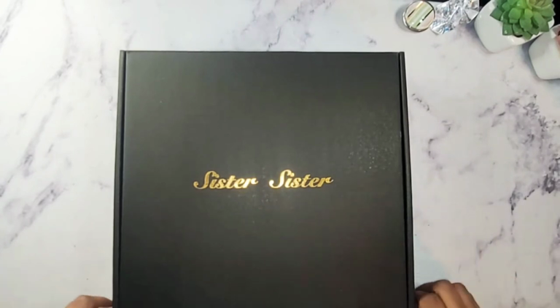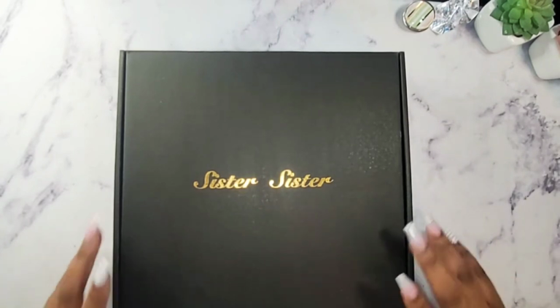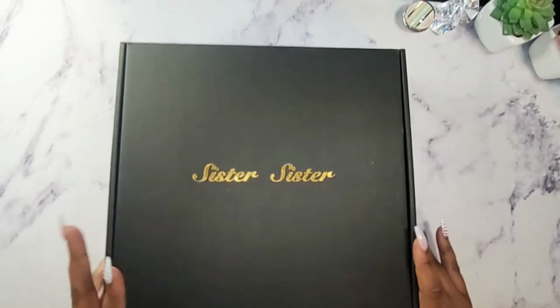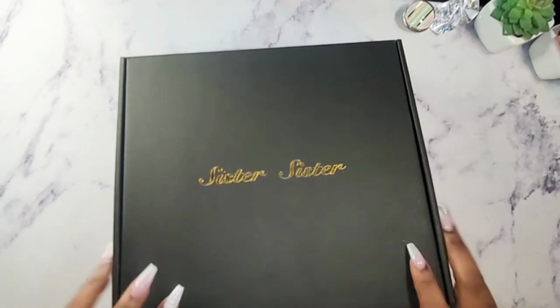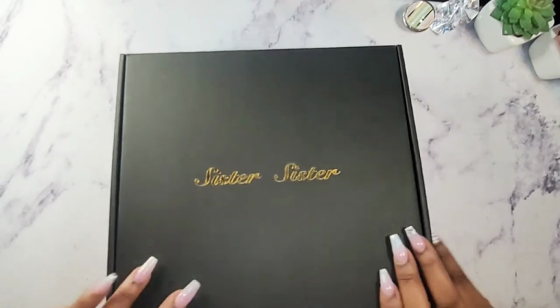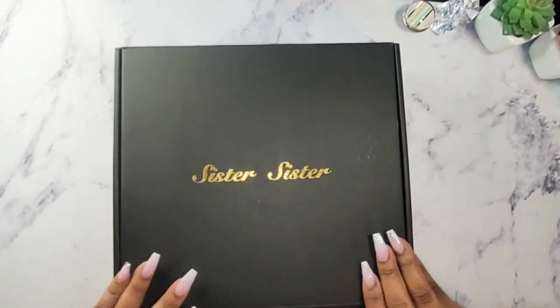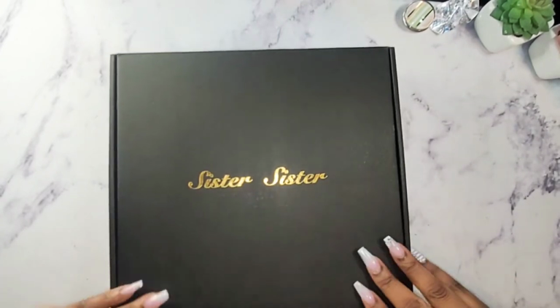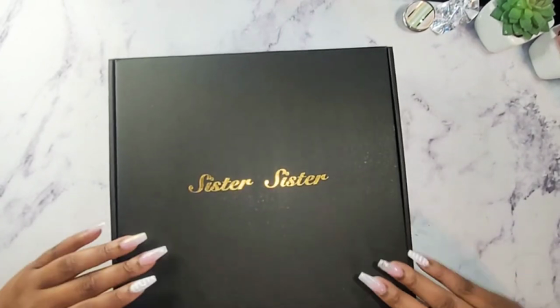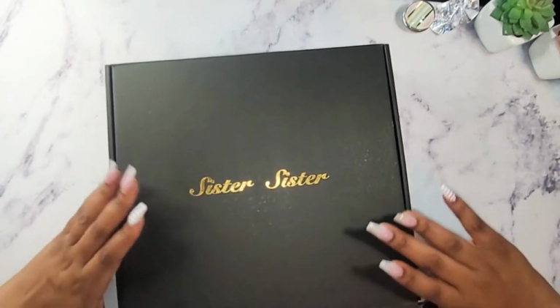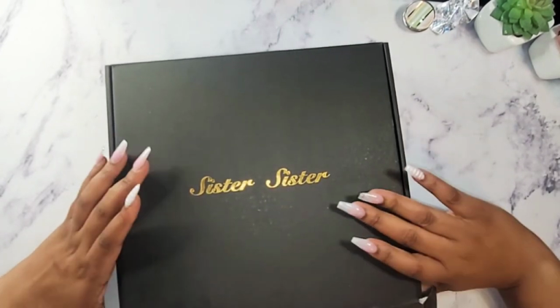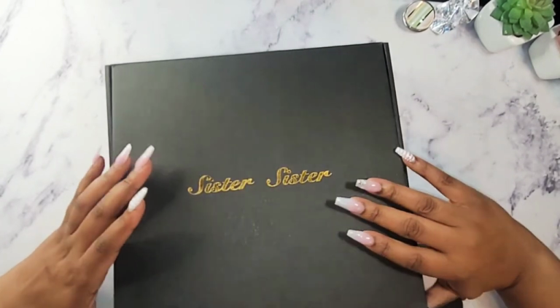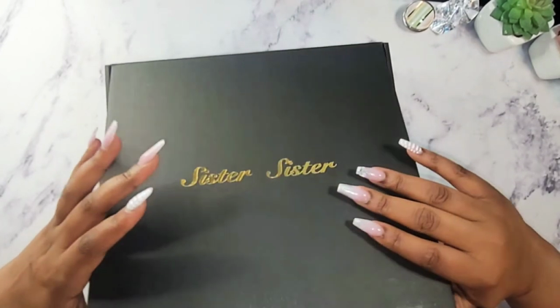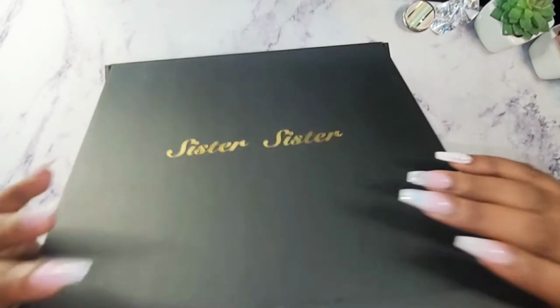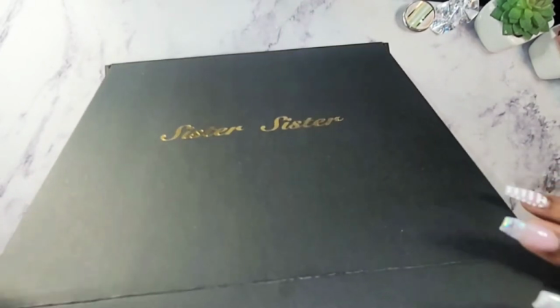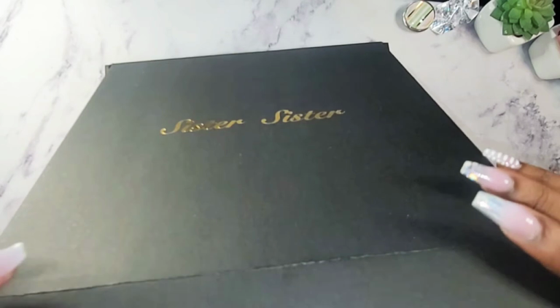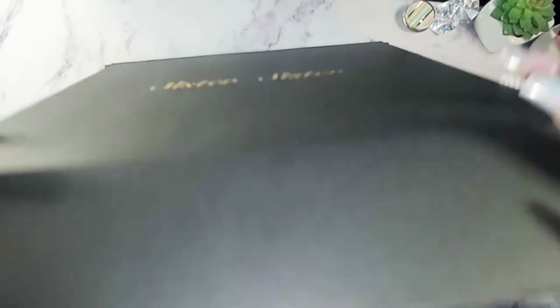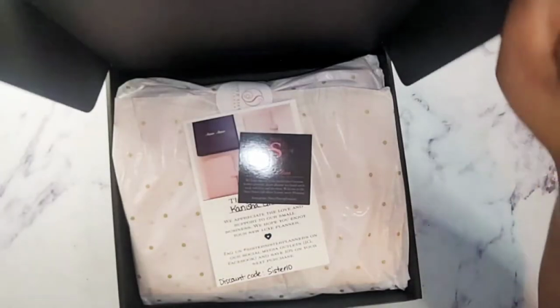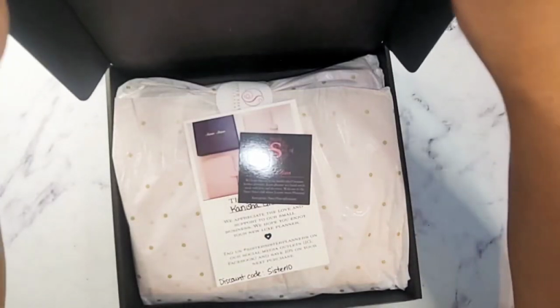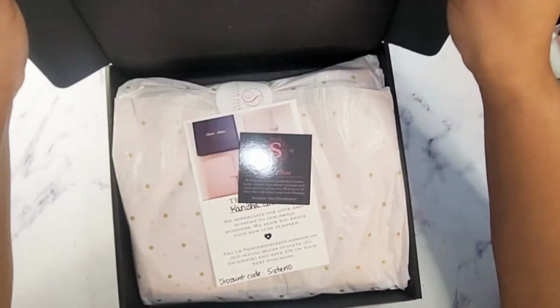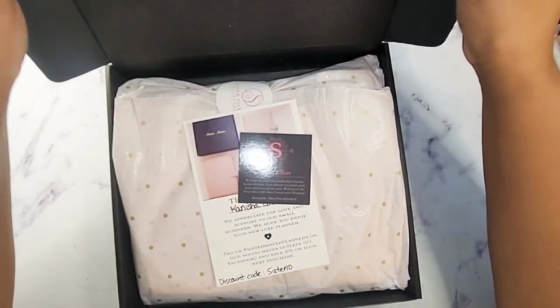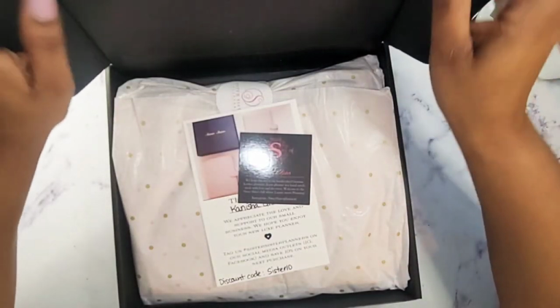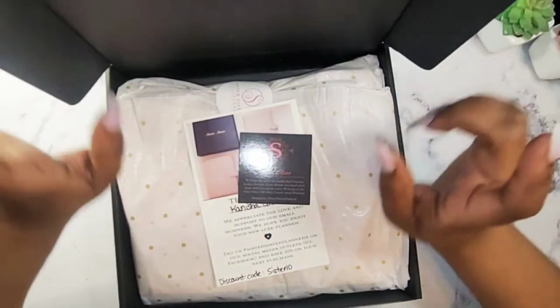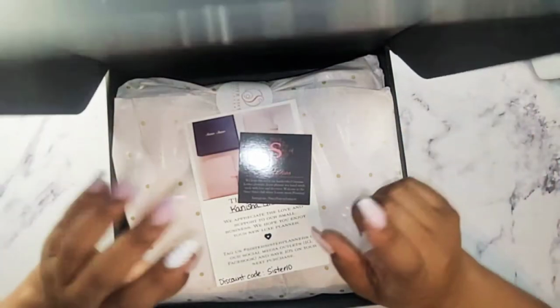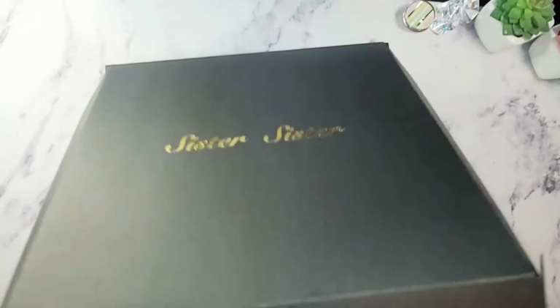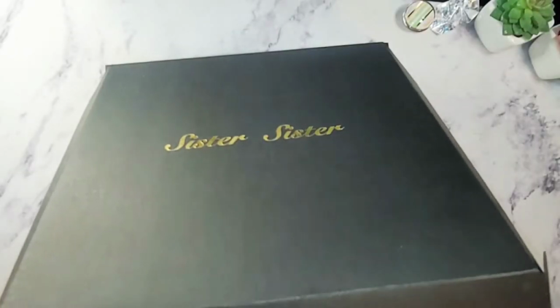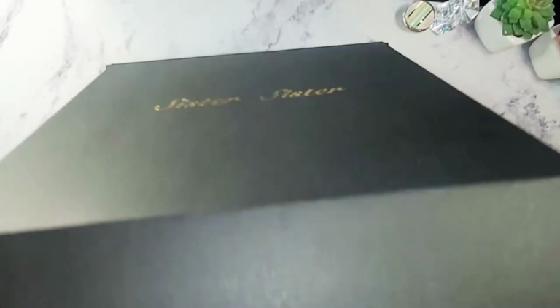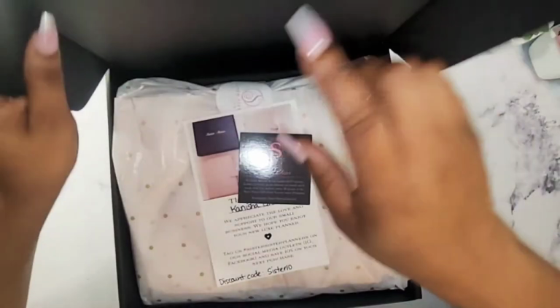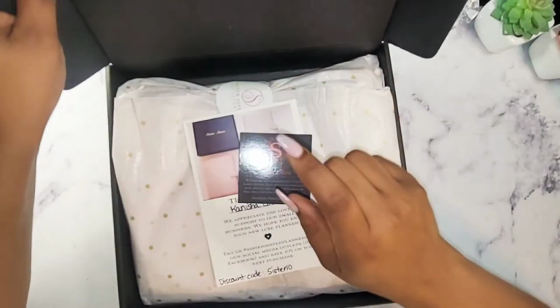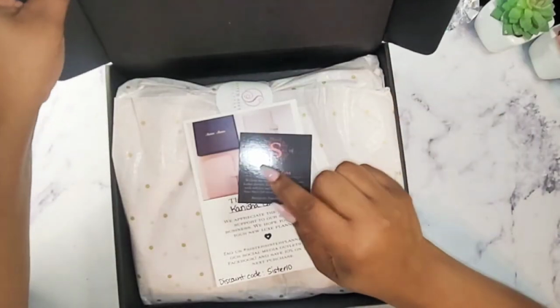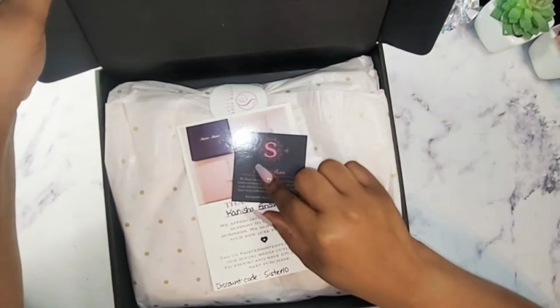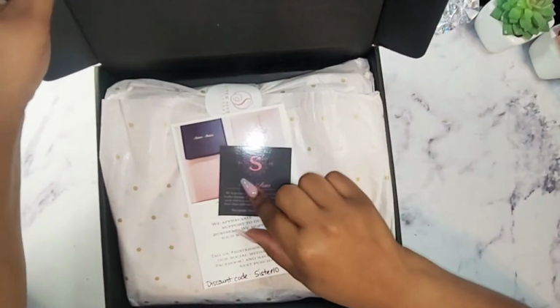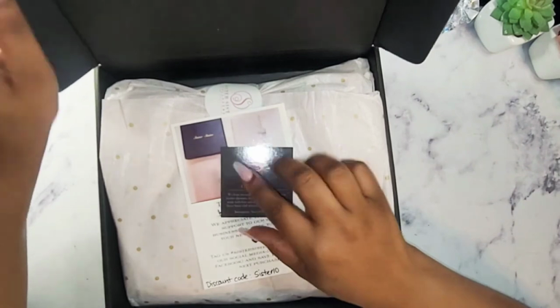I am going to open this box. Sister Sister — I found her on Etsy. She has a website as well. I will link the description down below as usual.